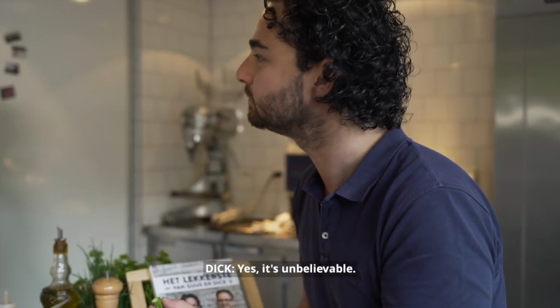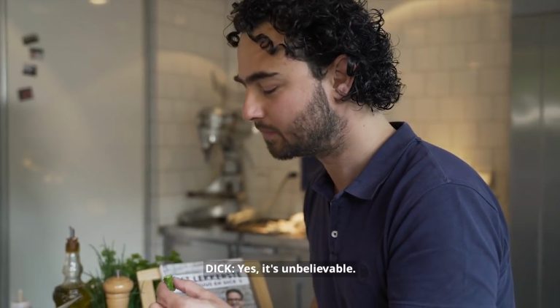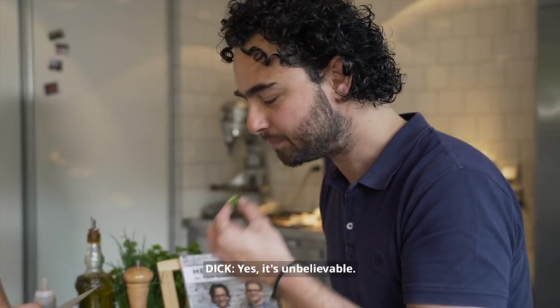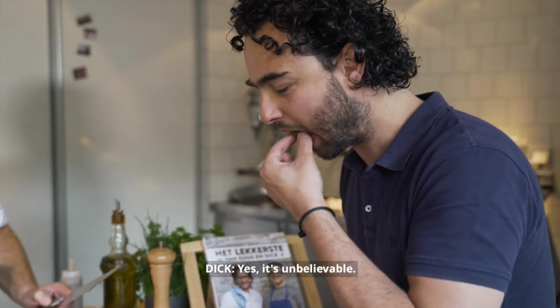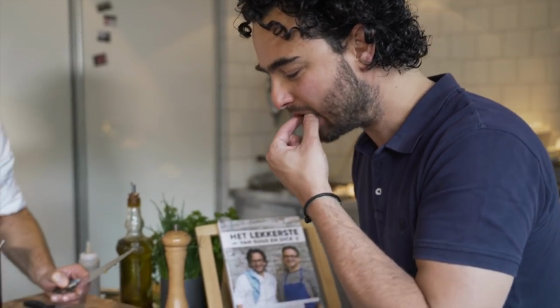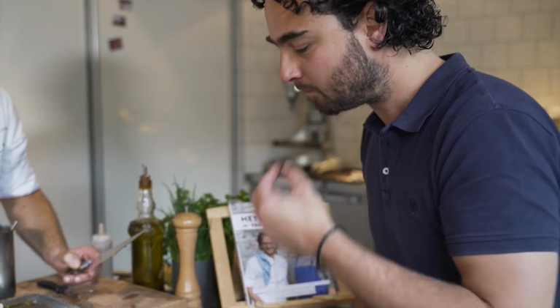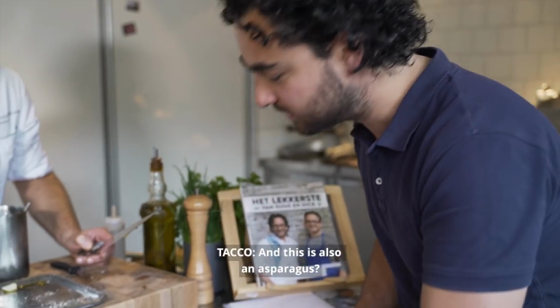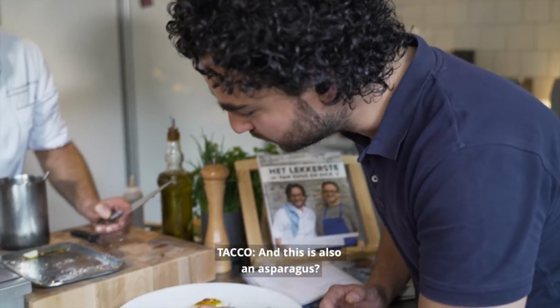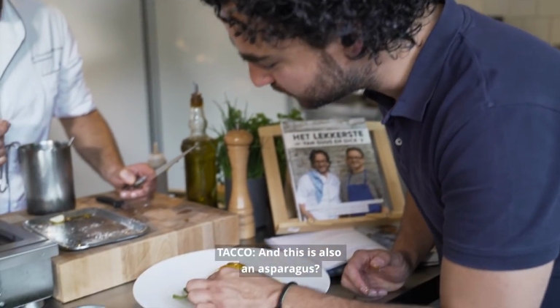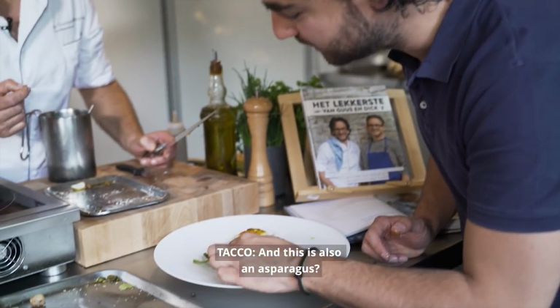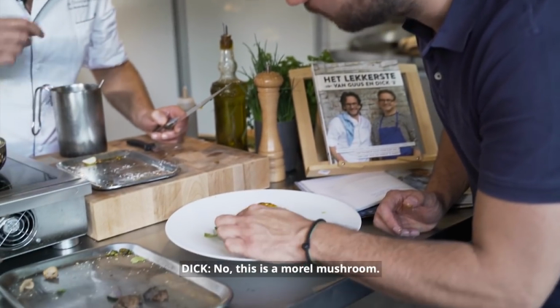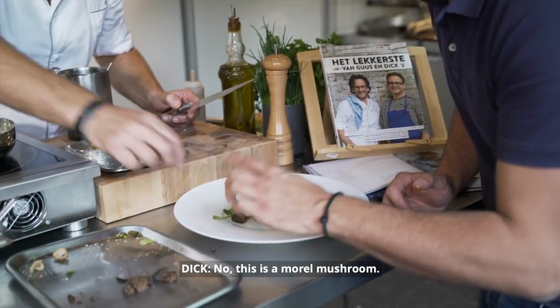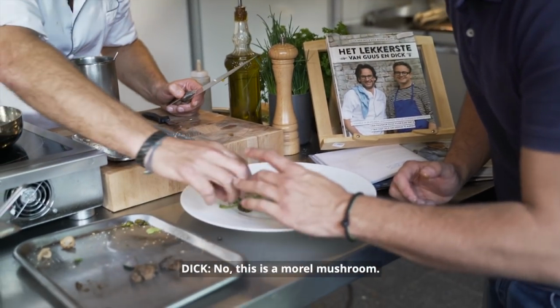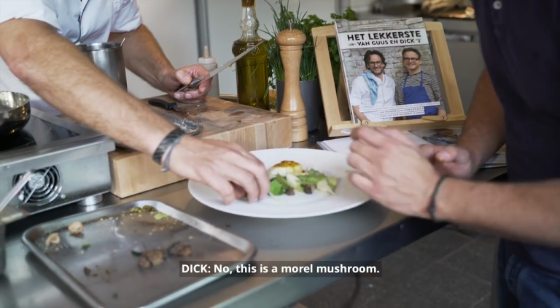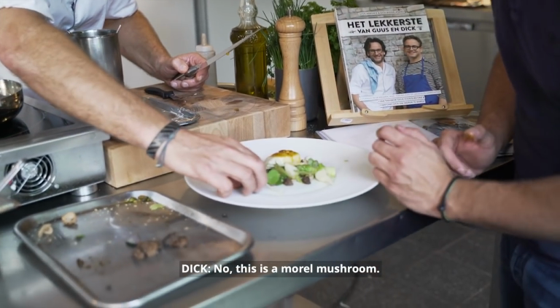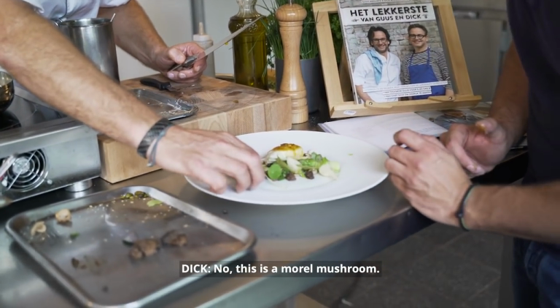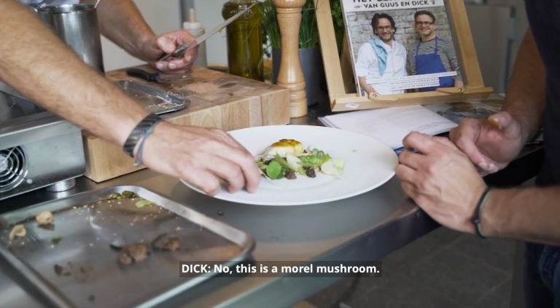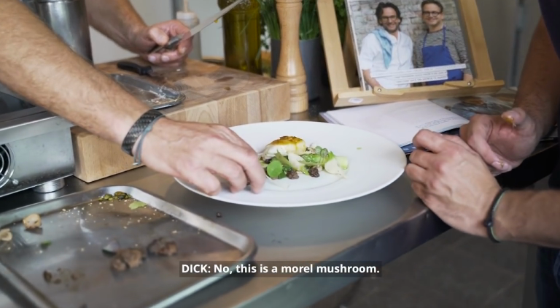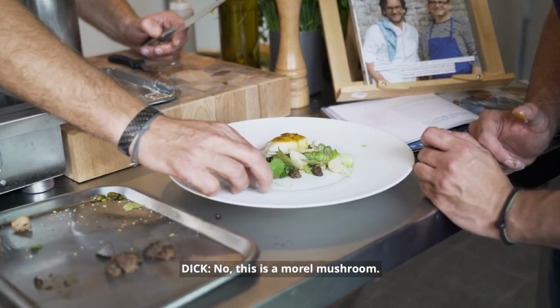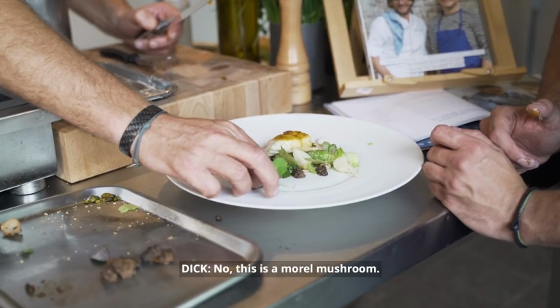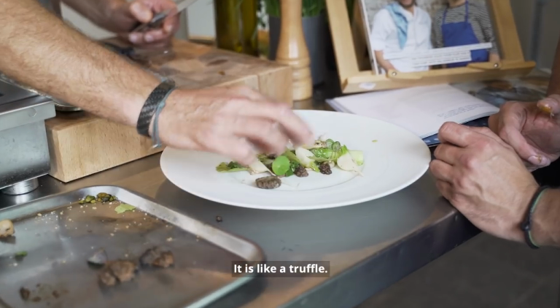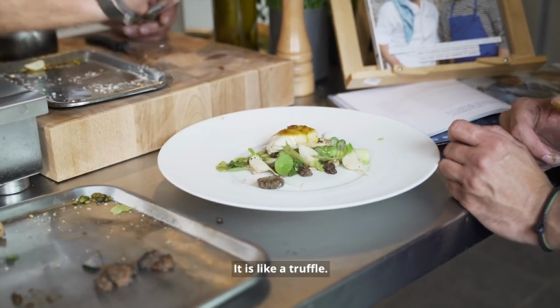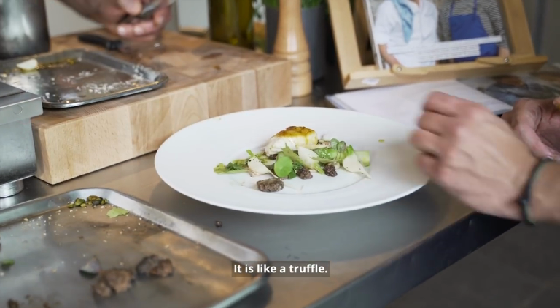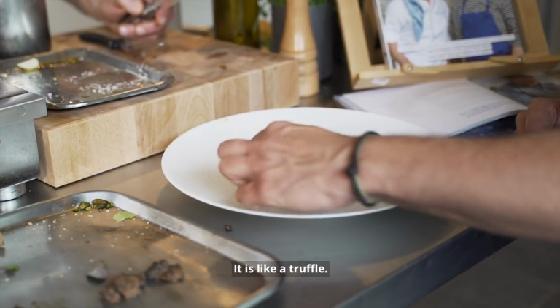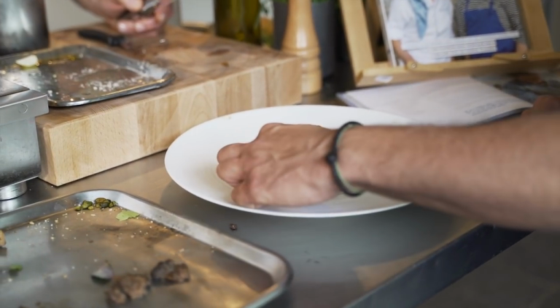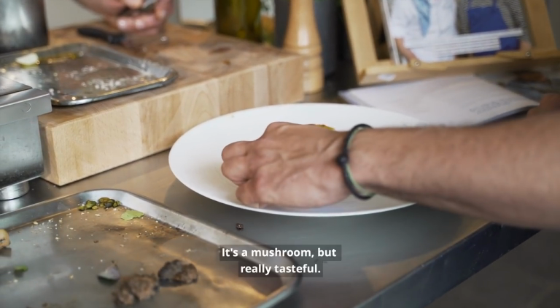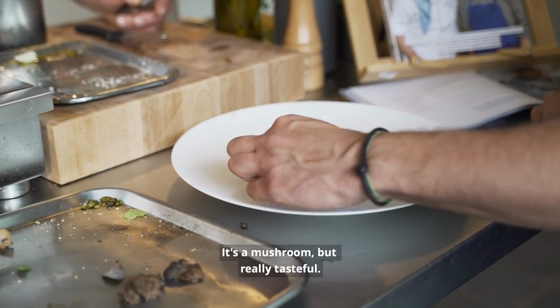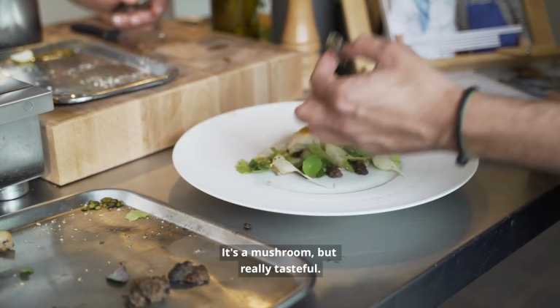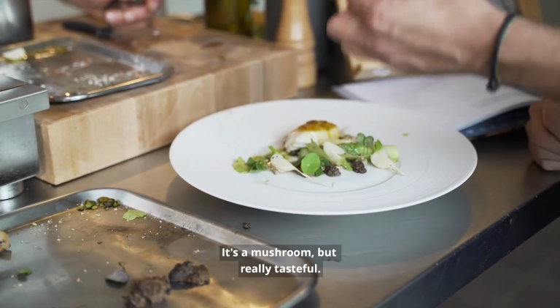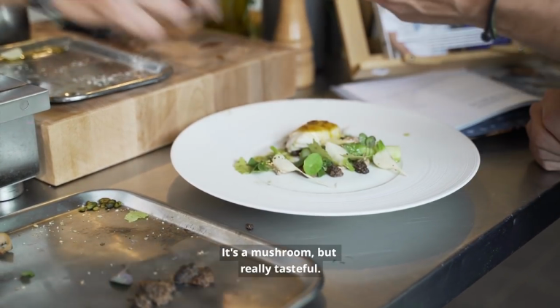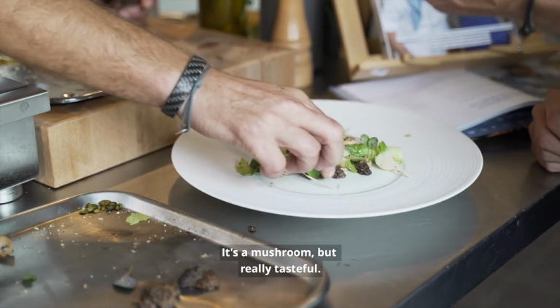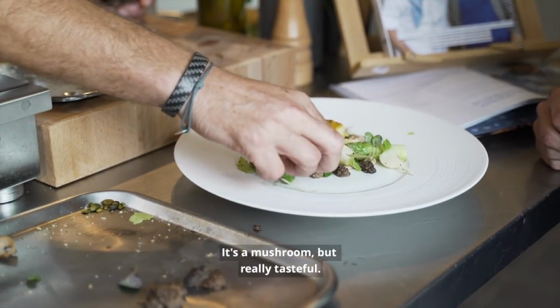So much taste — it's unbelievable. And is this also an asparagus? No, this is a morel mushroom. It's like a truffle — it's a mushroom, but really tasteful.